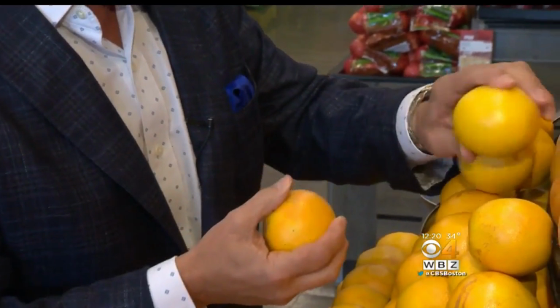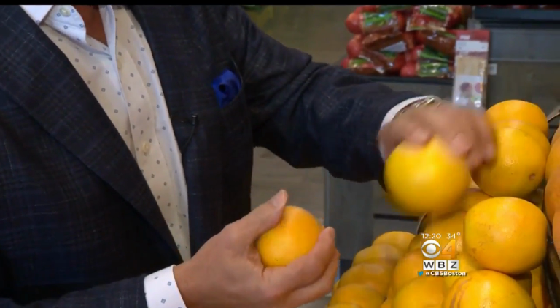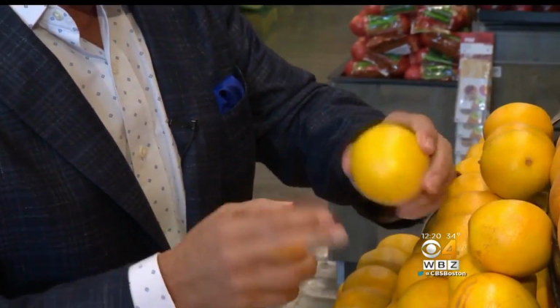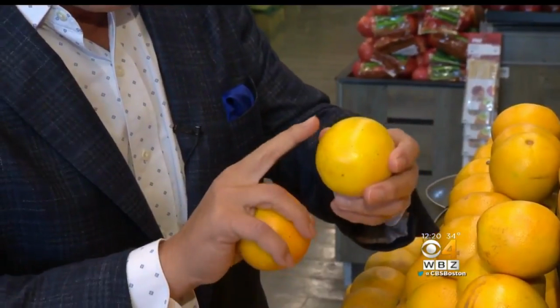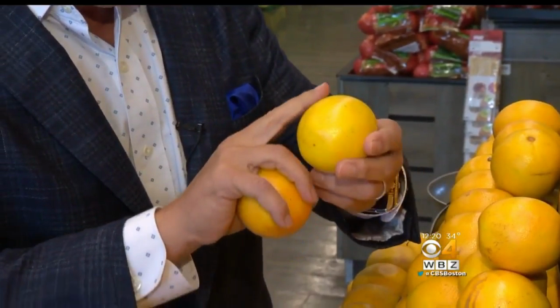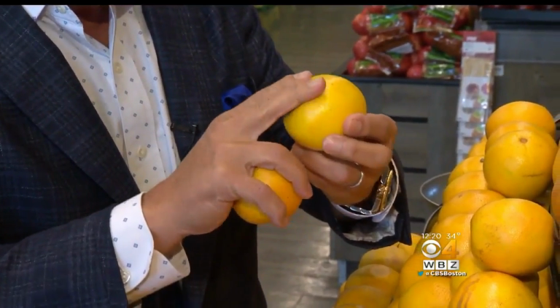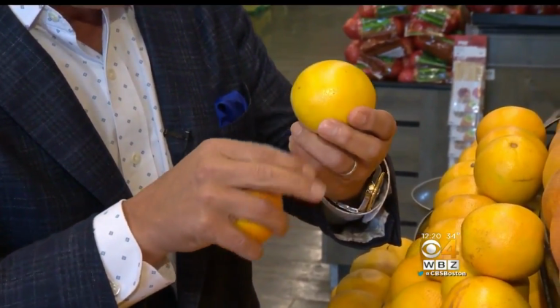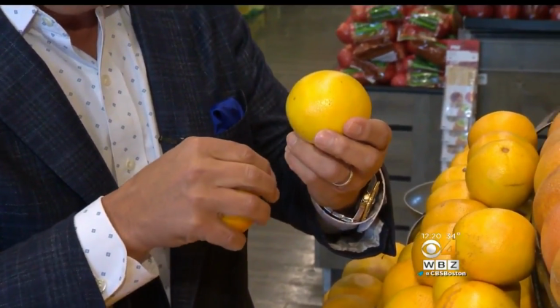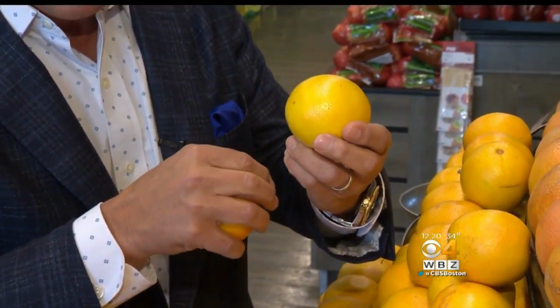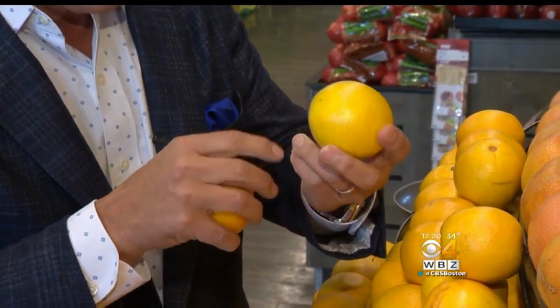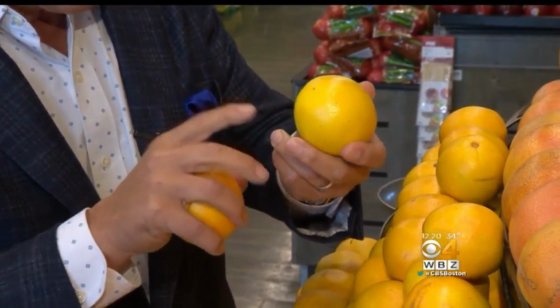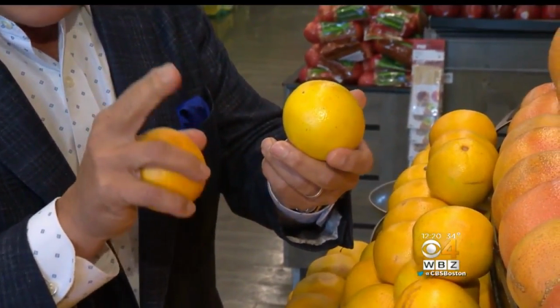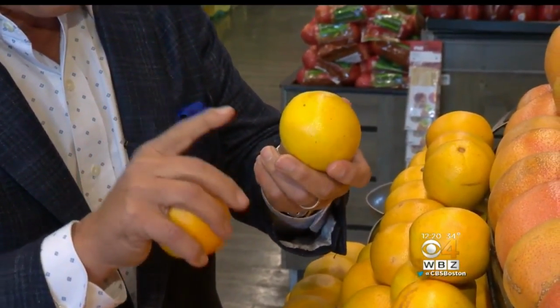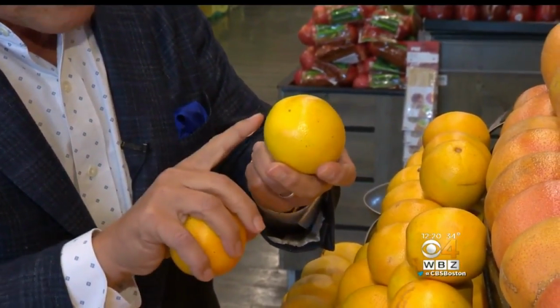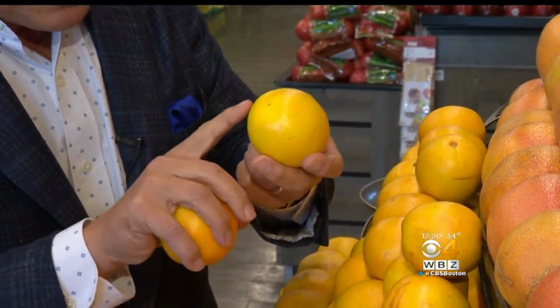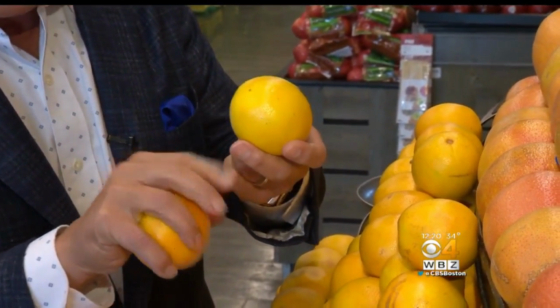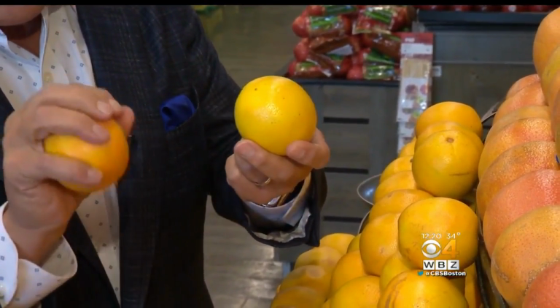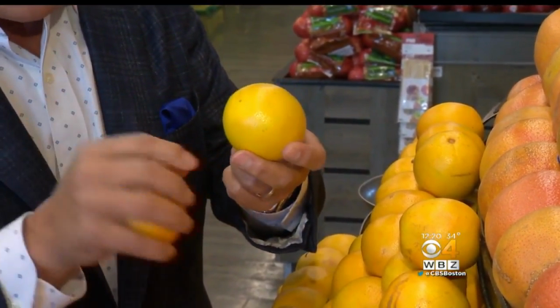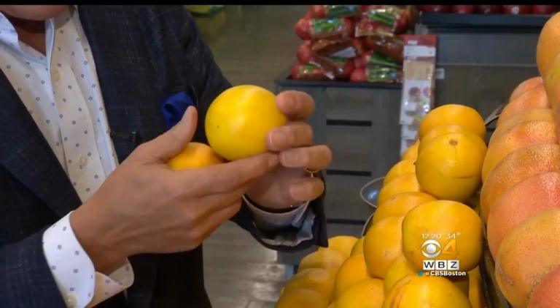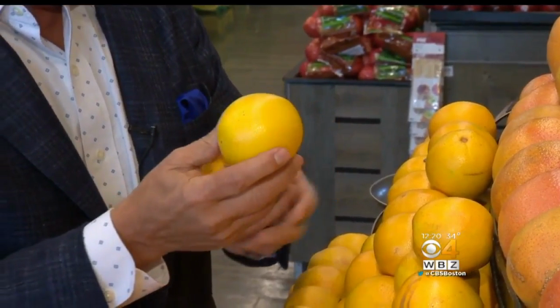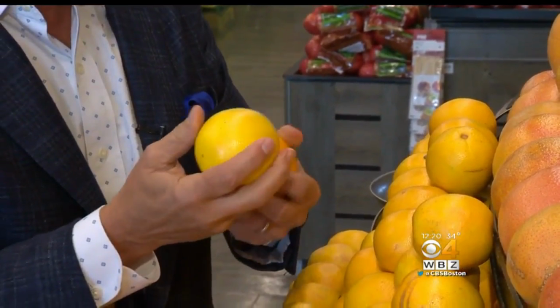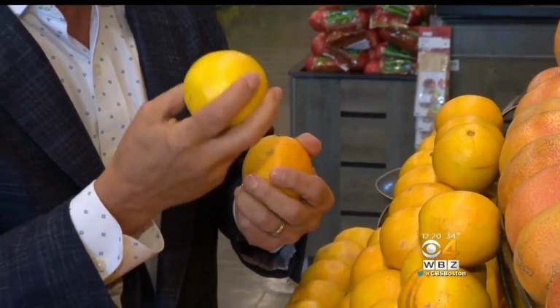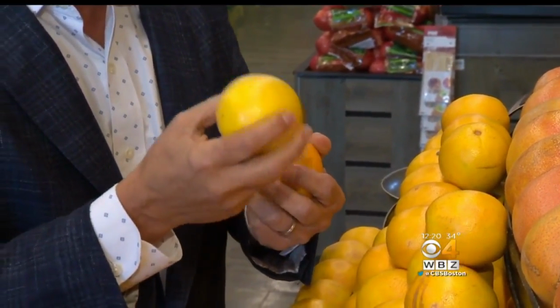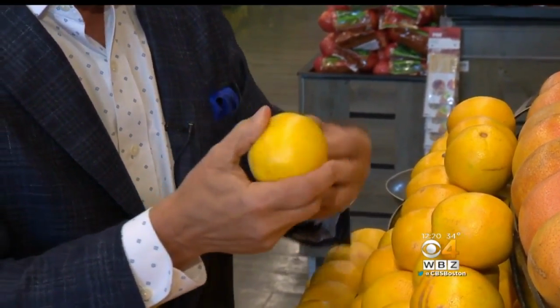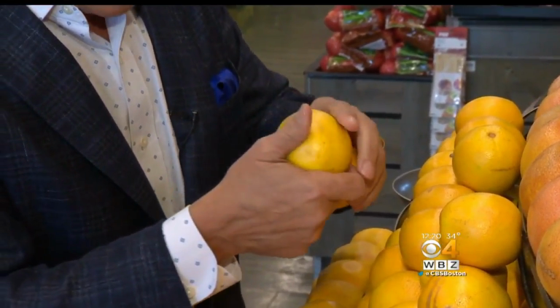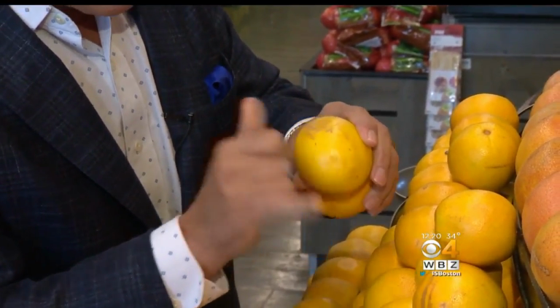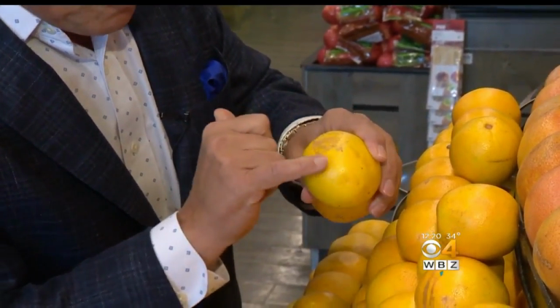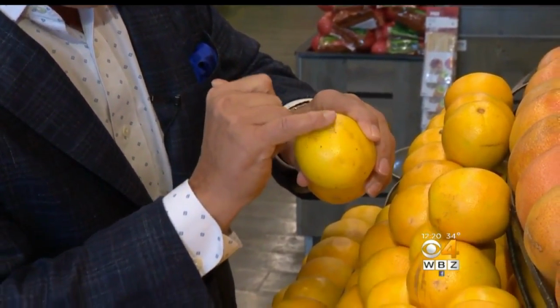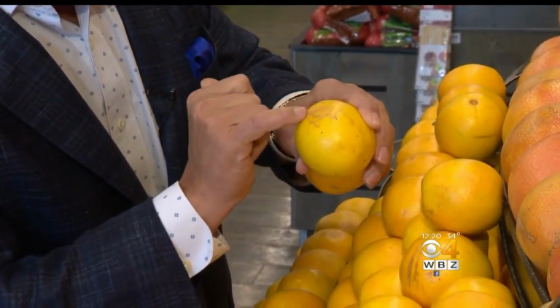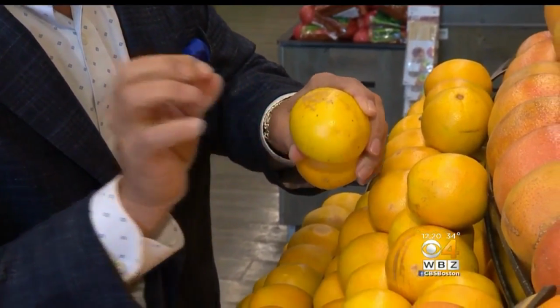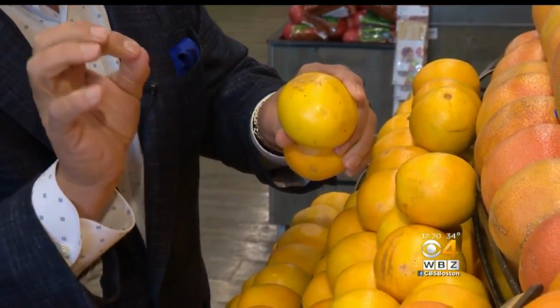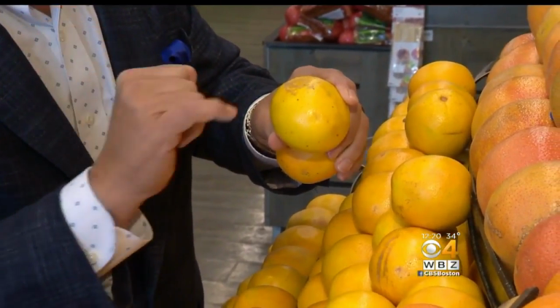When you buy them, the skin should be nice and shiny all the way around. It's a Valencia orange. If you have a little bit of green to it, that's okay. Just make sure they're heavy for the size. If there's a little bit of scarring, that's also okay.